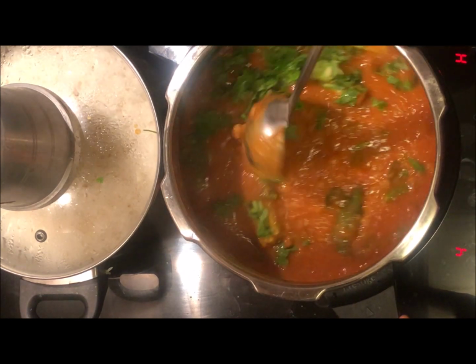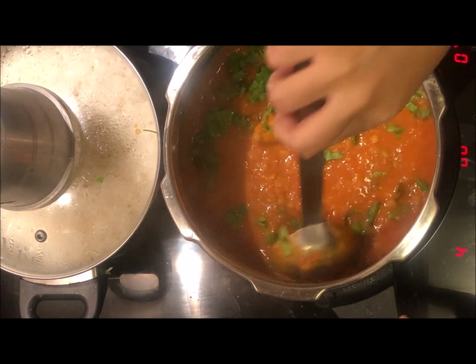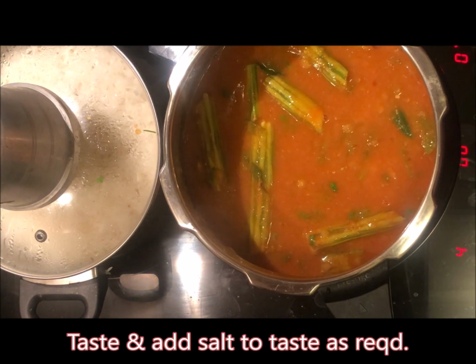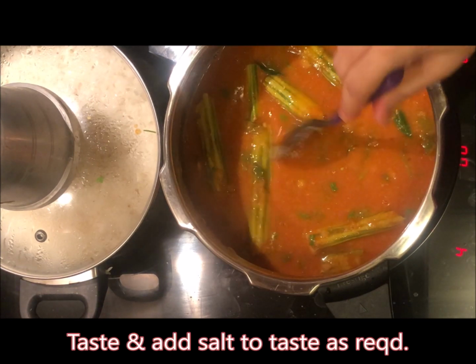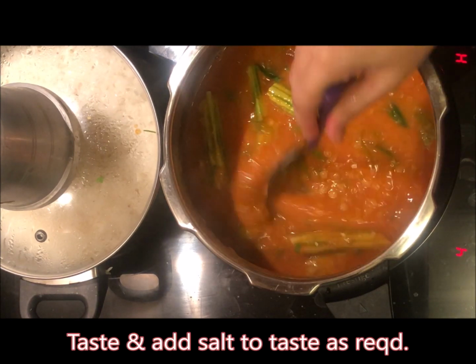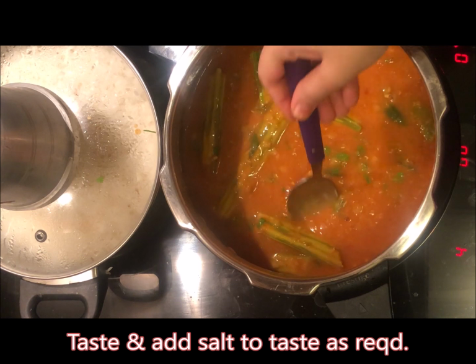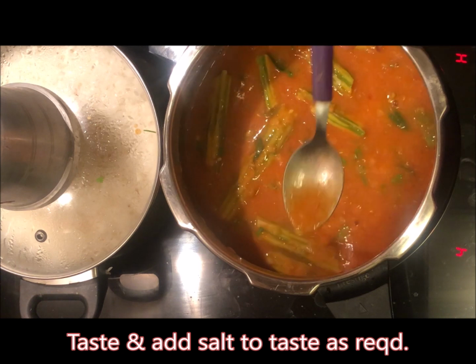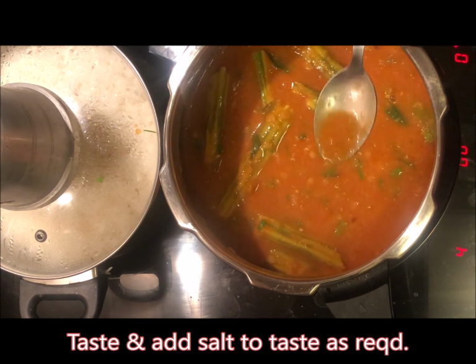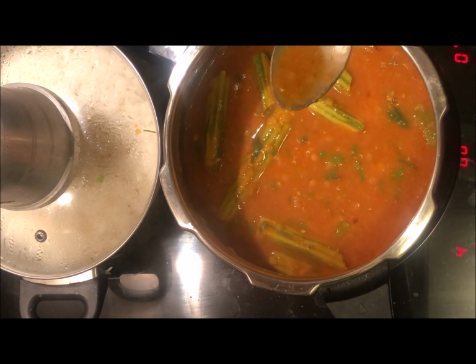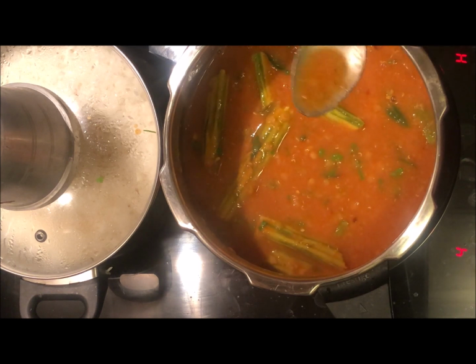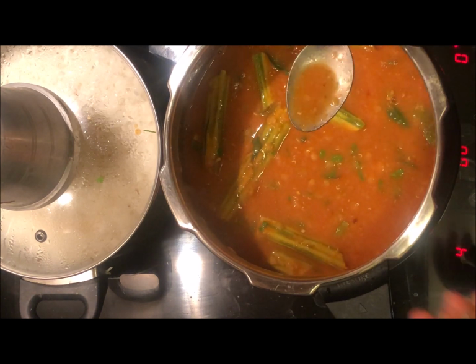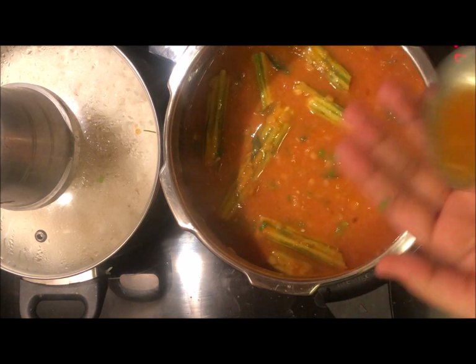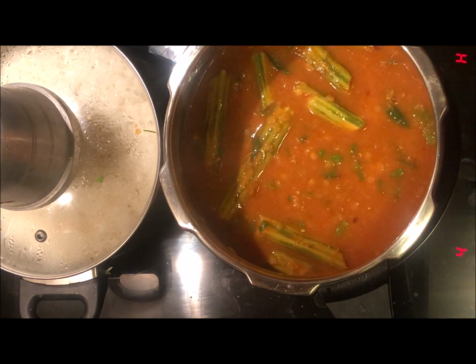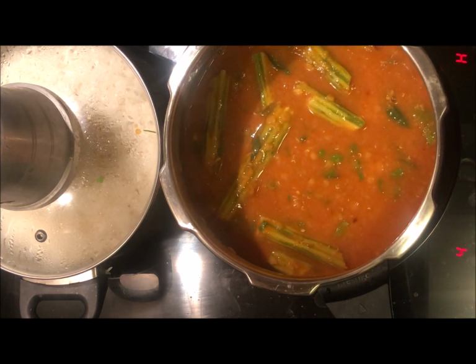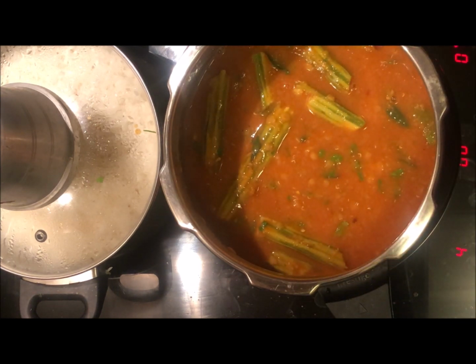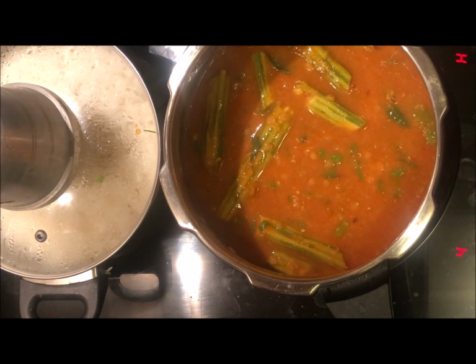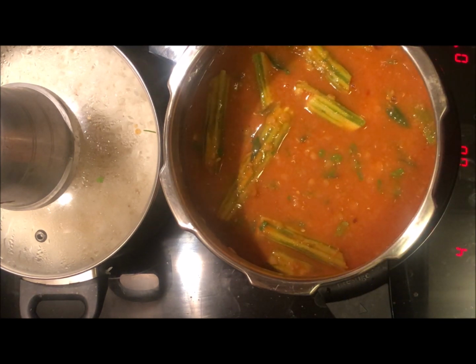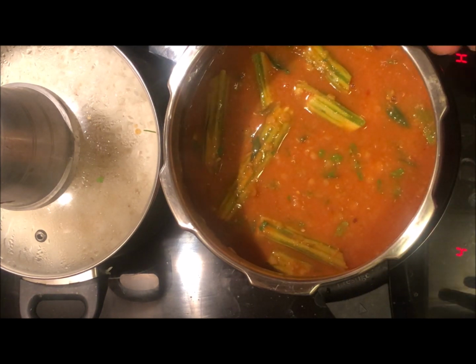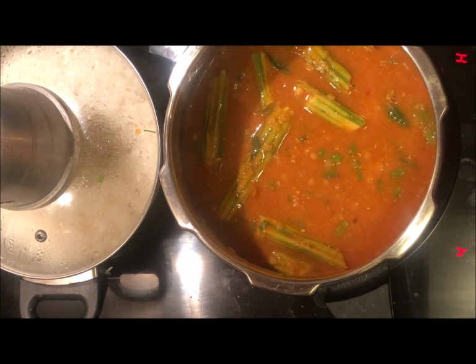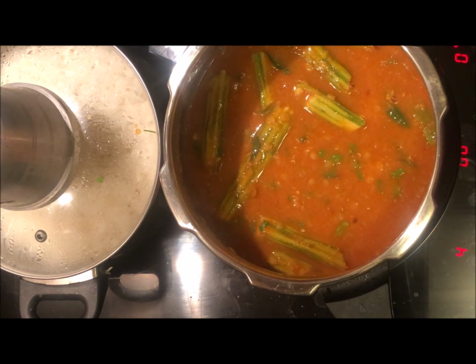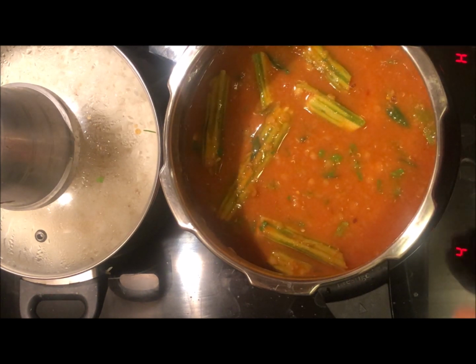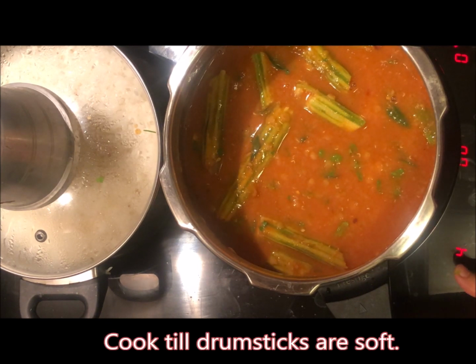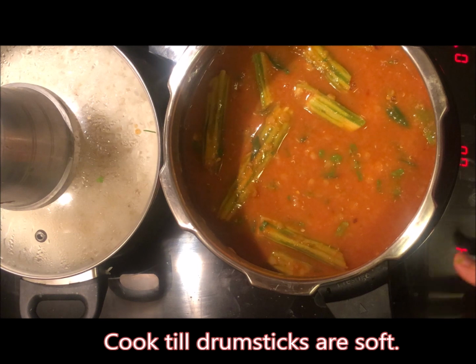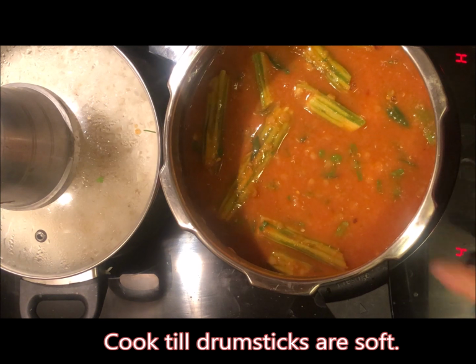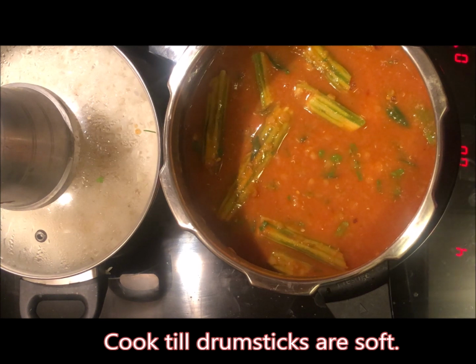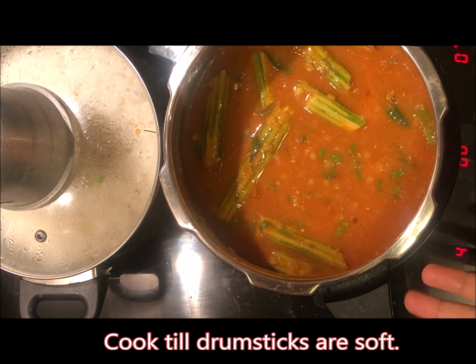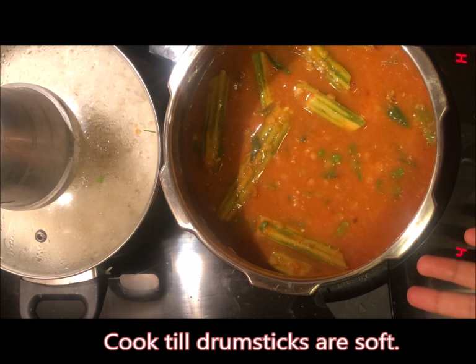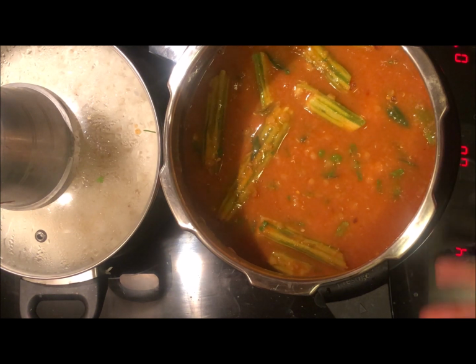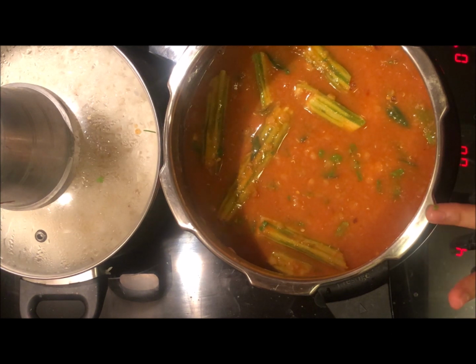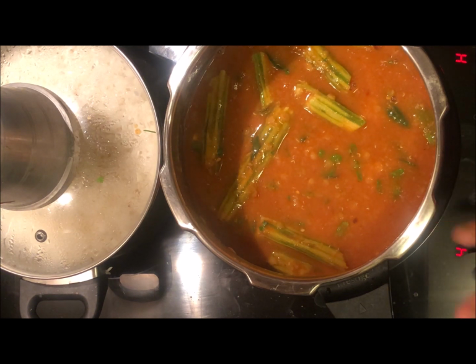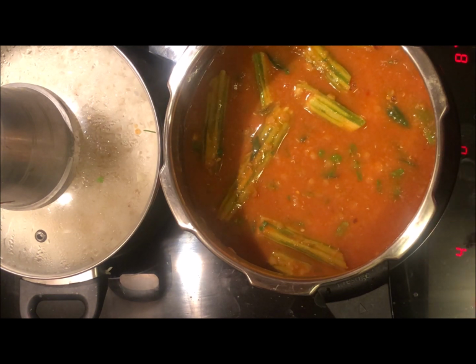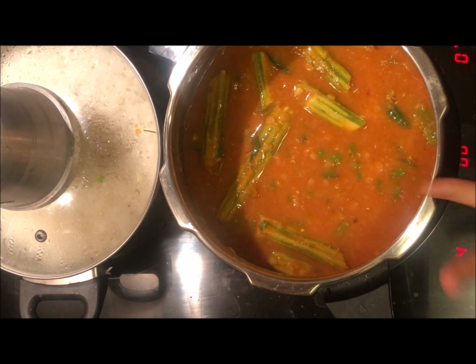You can taste it now. You can see — adjust salt to your taste, it should be perfect. We will simmer it for 4 more minutes and then add it.